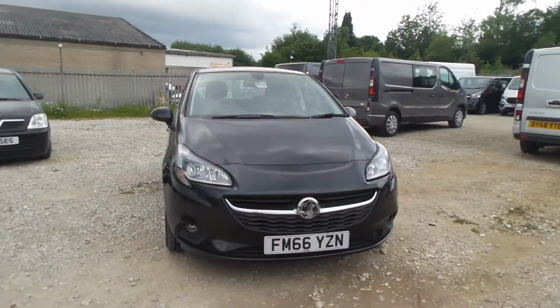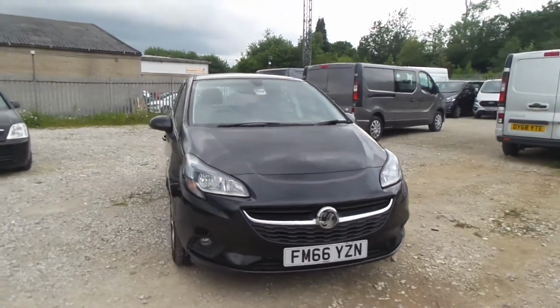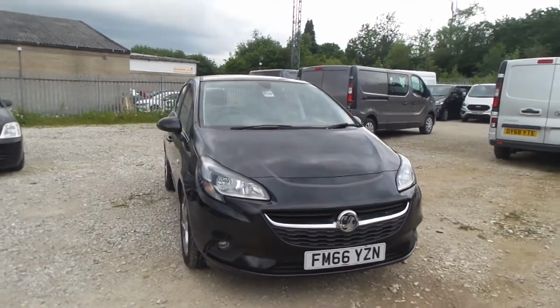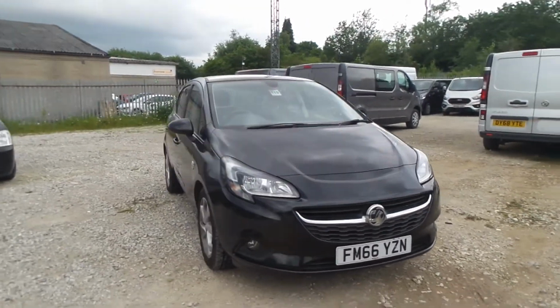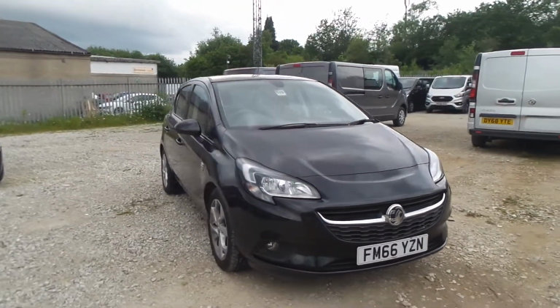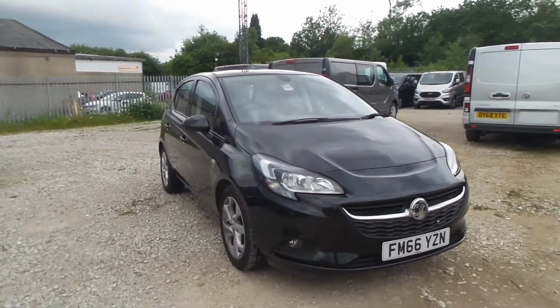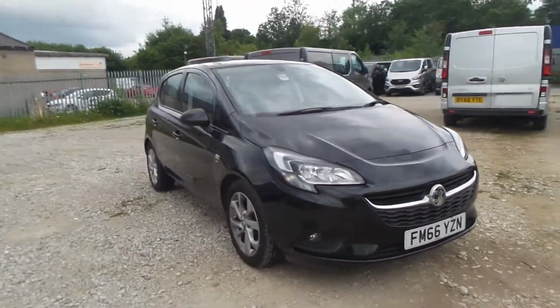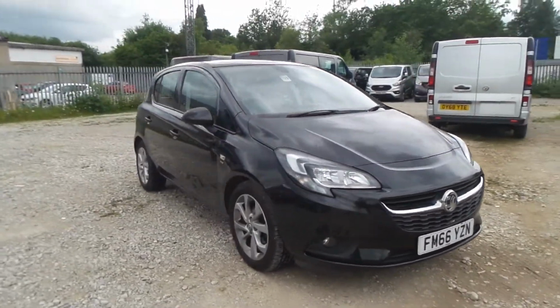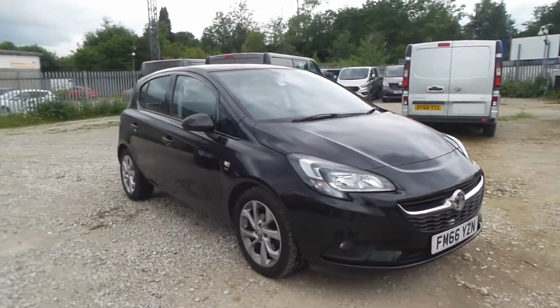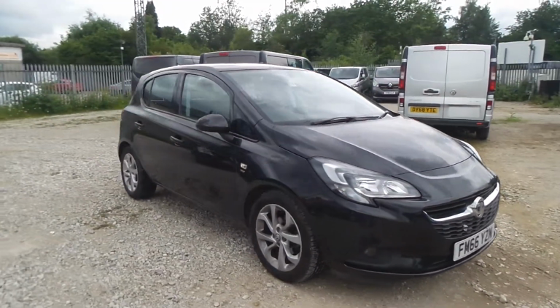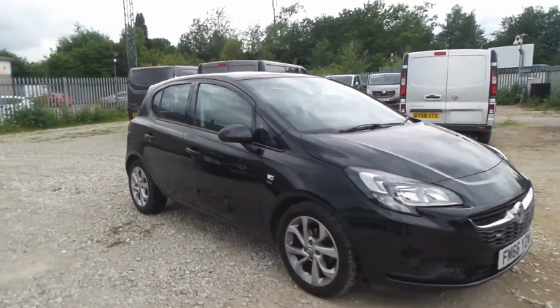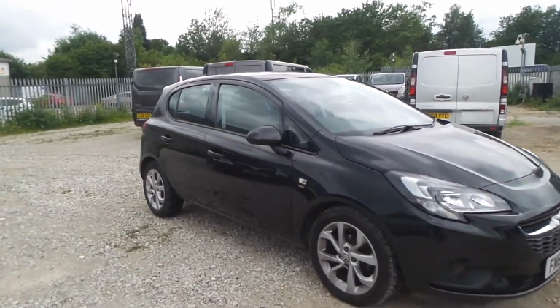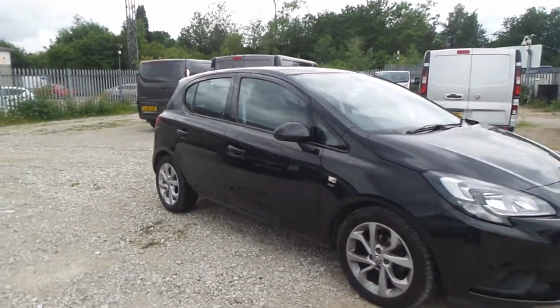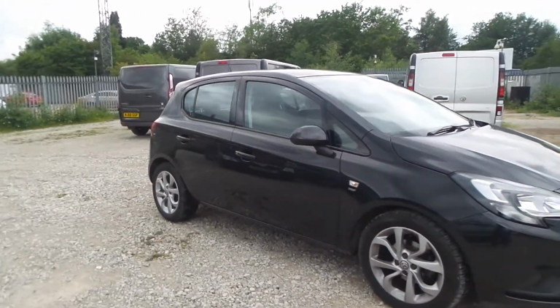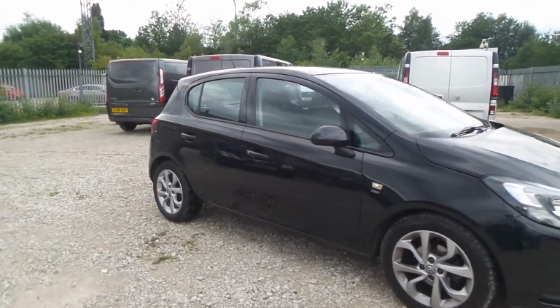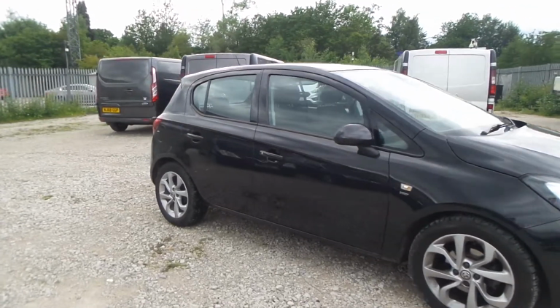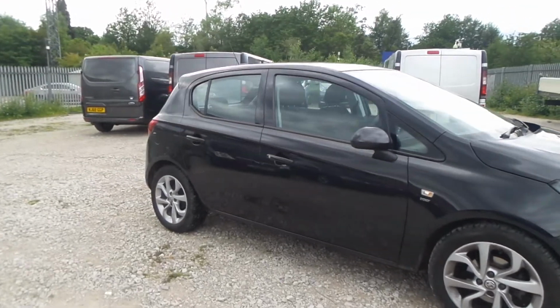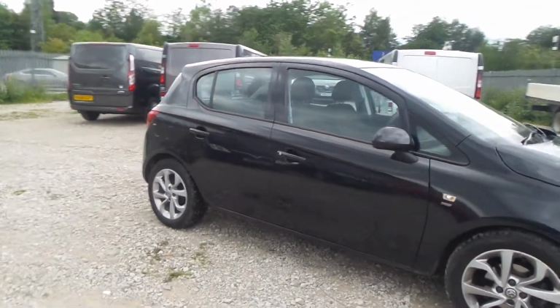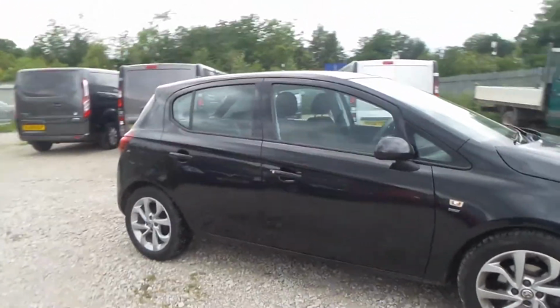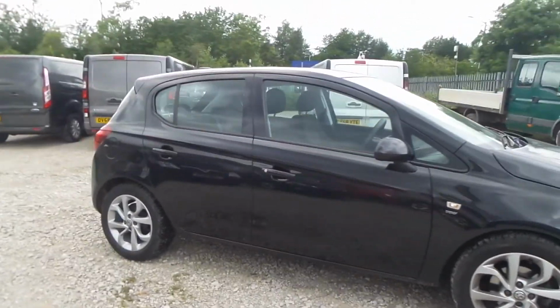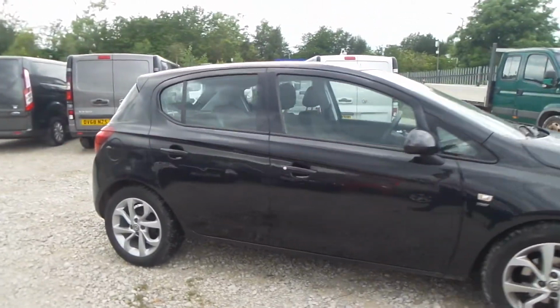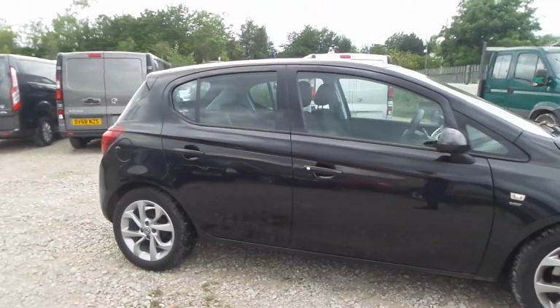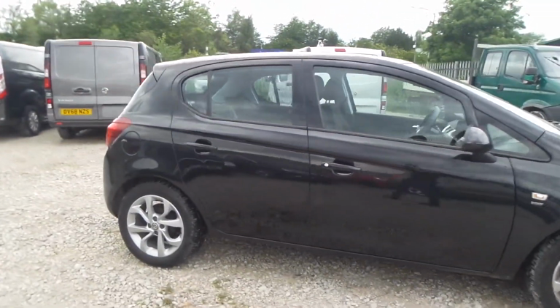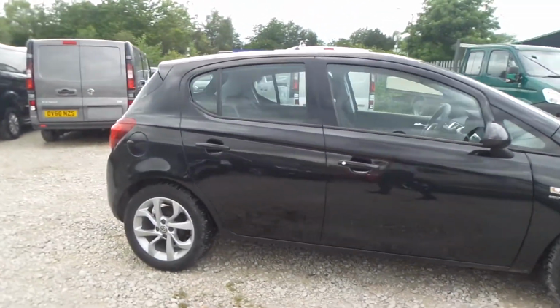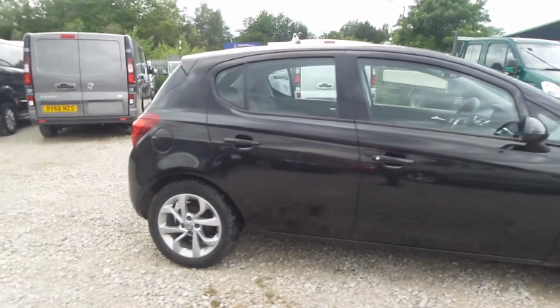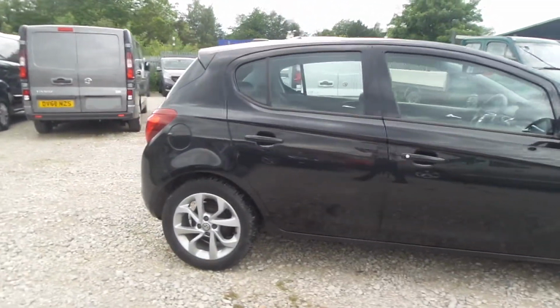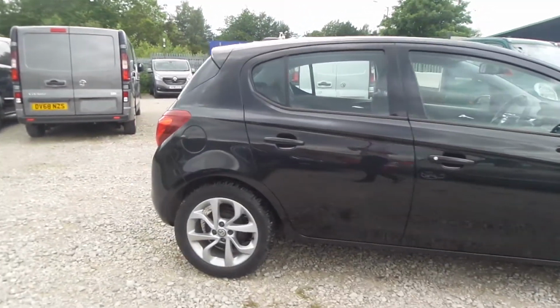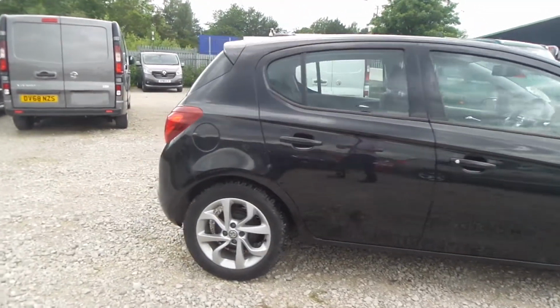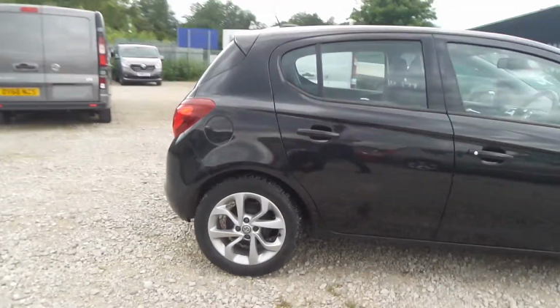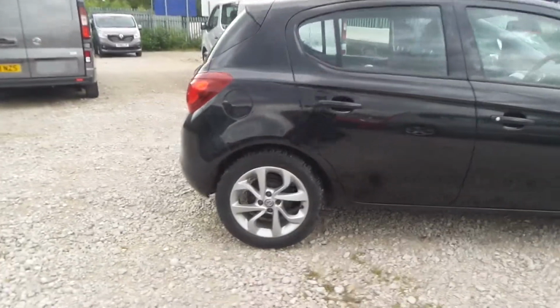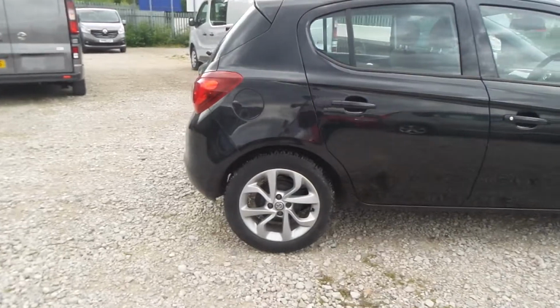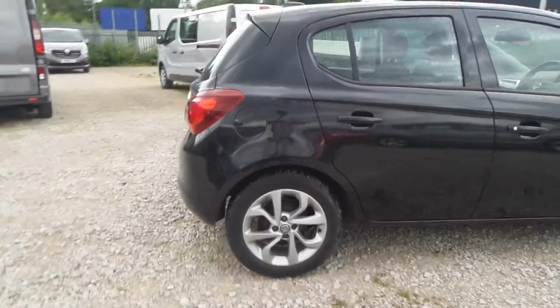Welcome to Pentagon in Mansfield, and this is our 2017 Vauxhall Corsa Energy. It has a 1.4 litre petrol engine, and exterior highlights include 16-inch alloys.